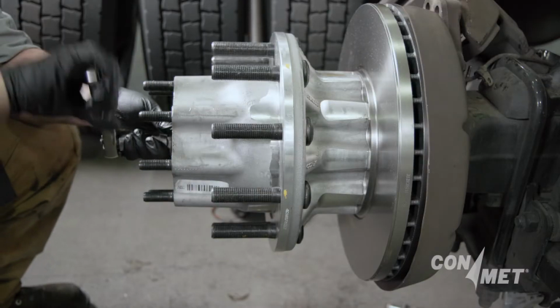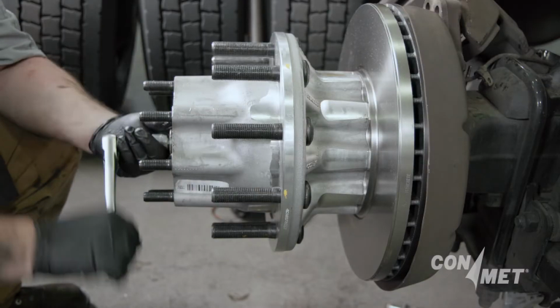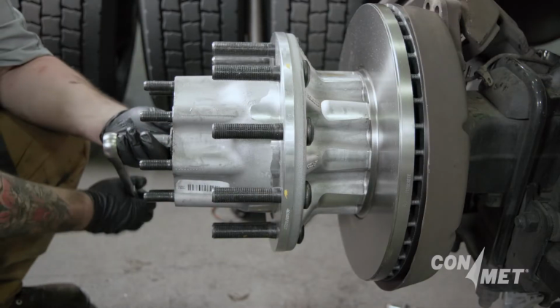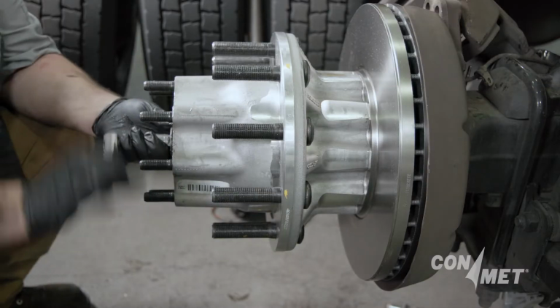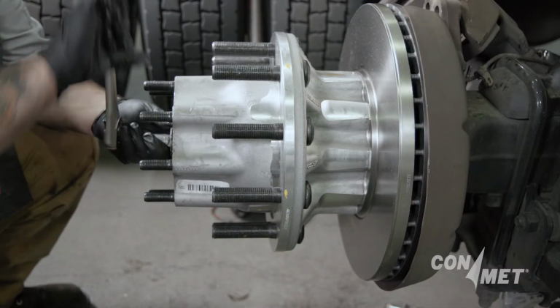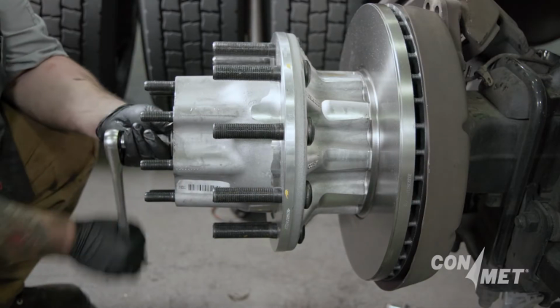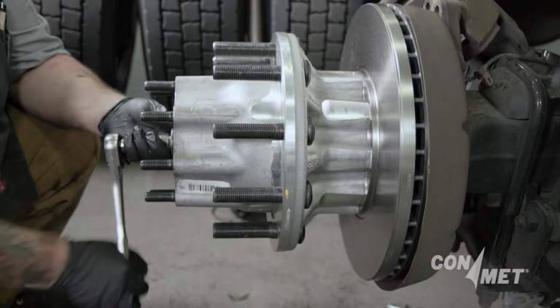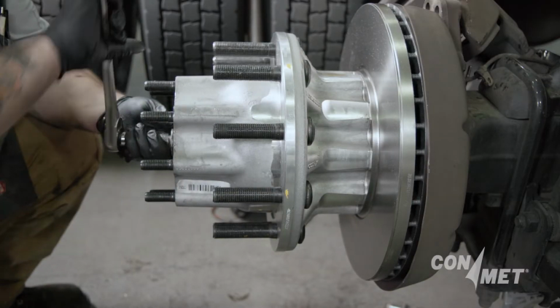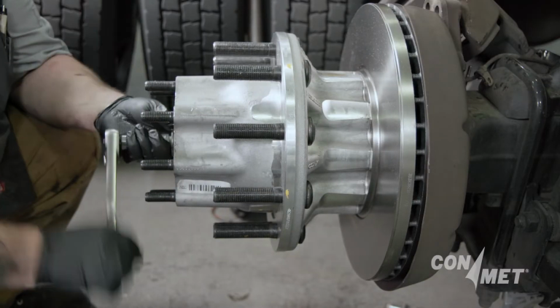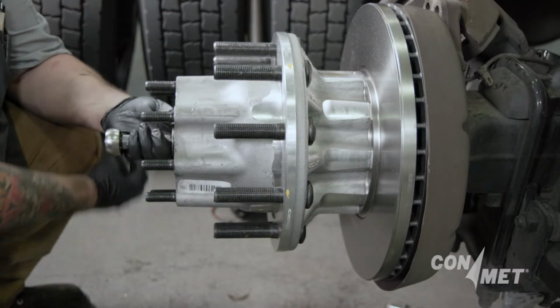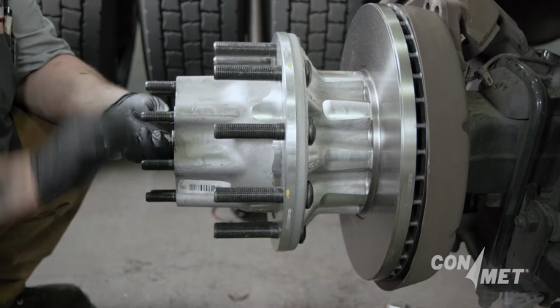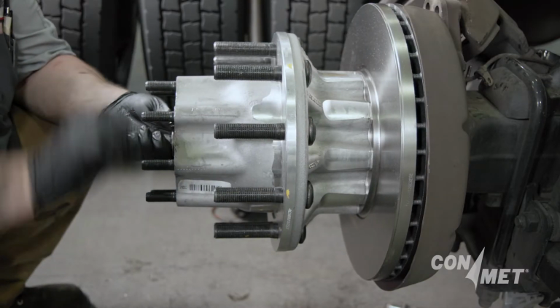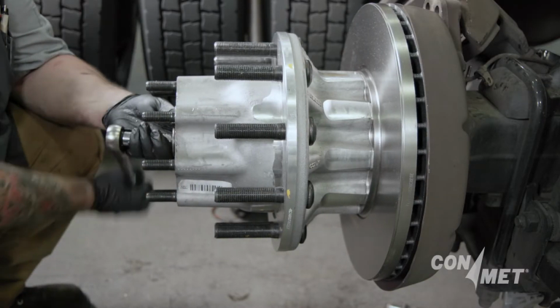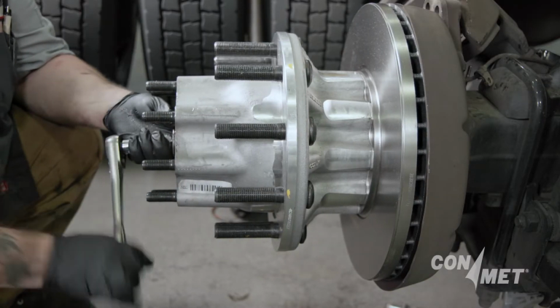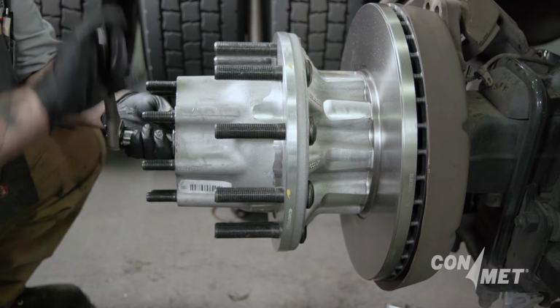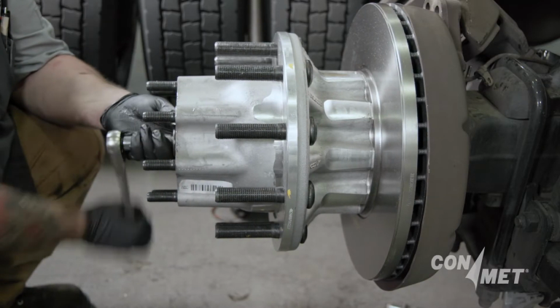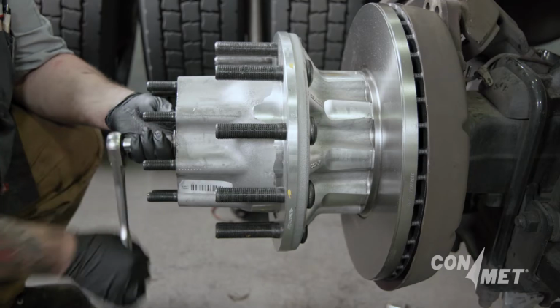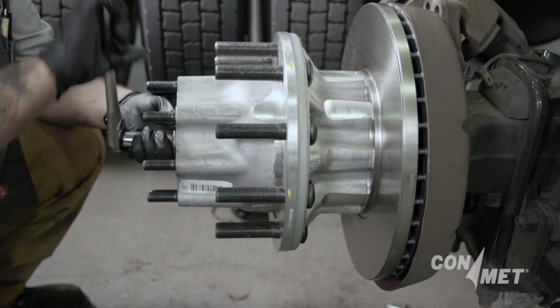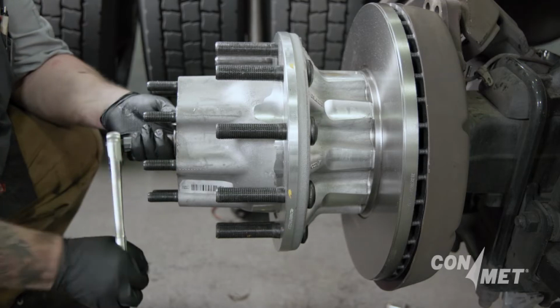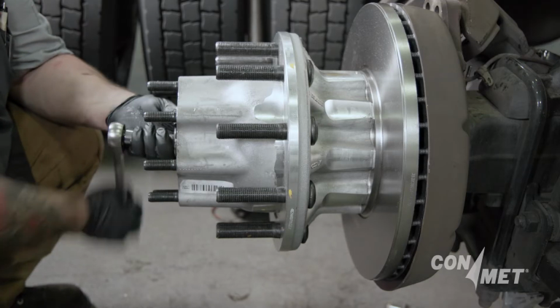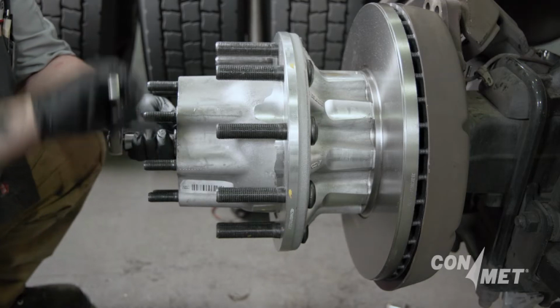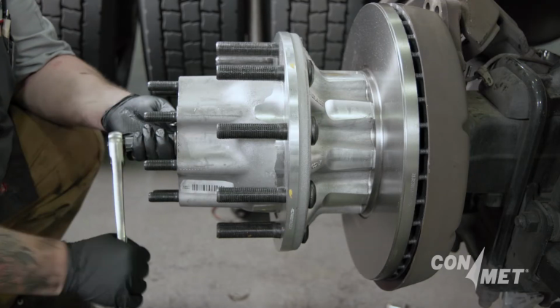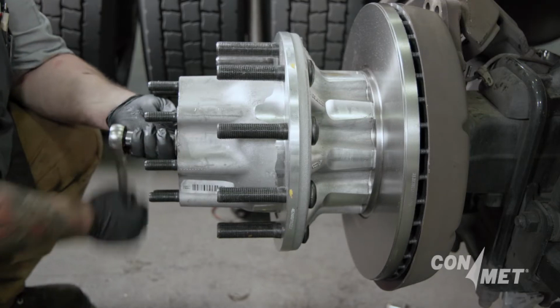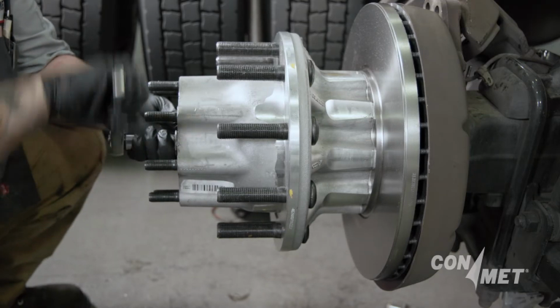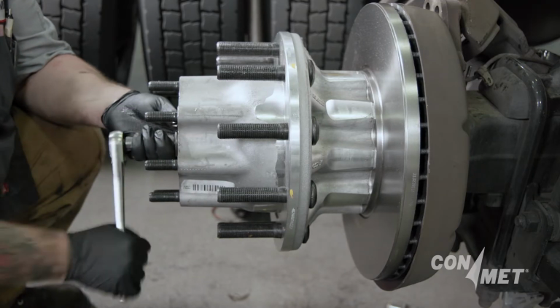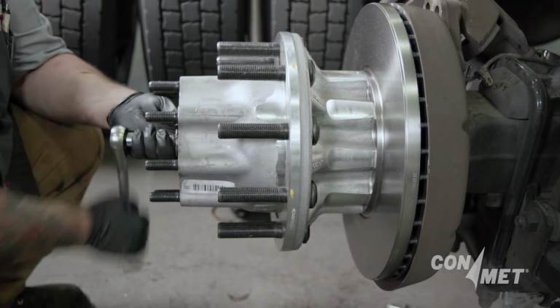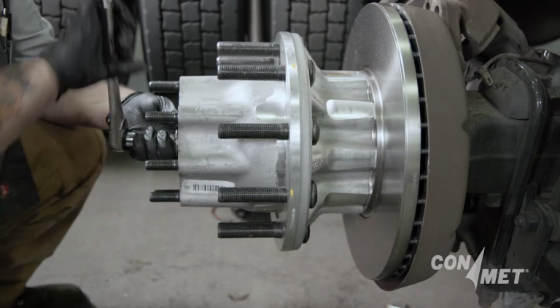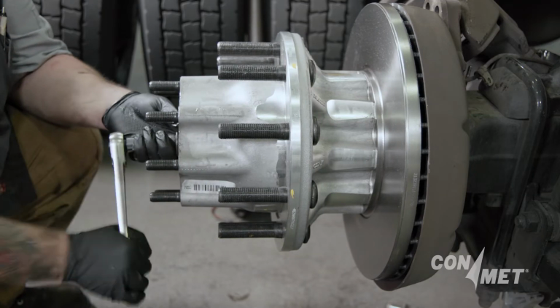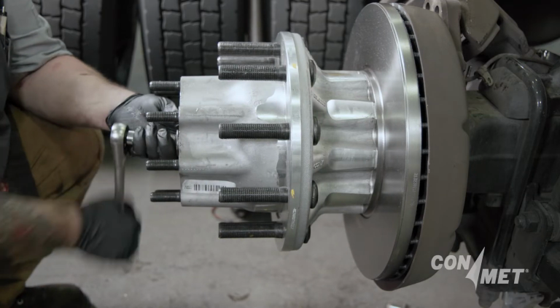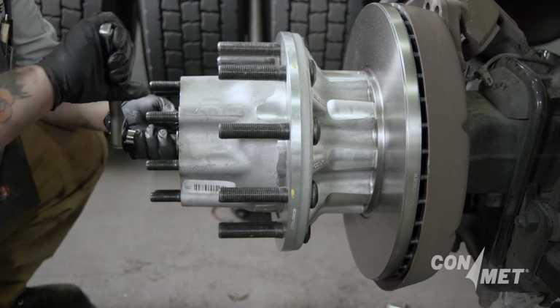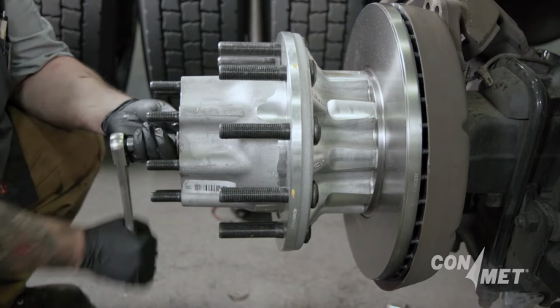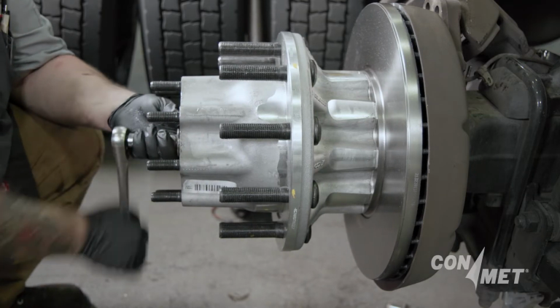The higher clamp load reduces the potential for loosening that can occur with other spindle nut systems, possibly leading to cone race rotation and other issues.